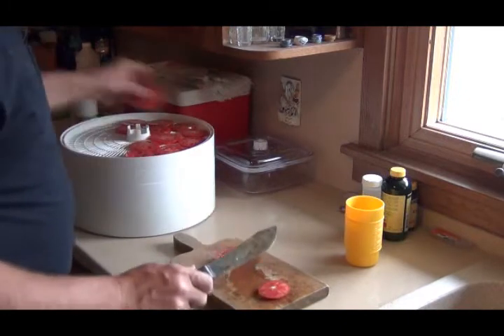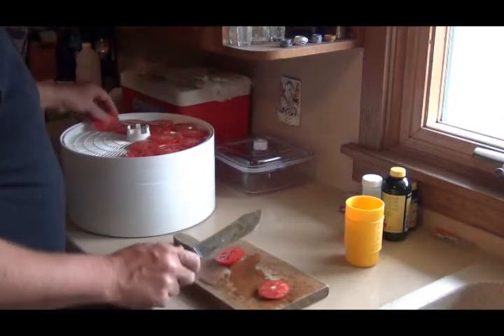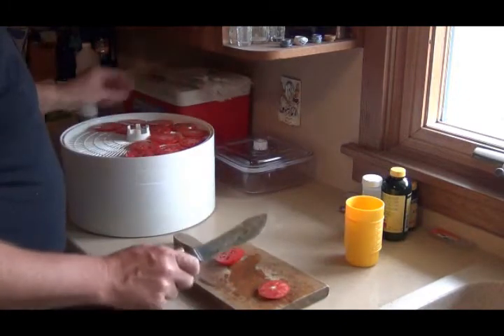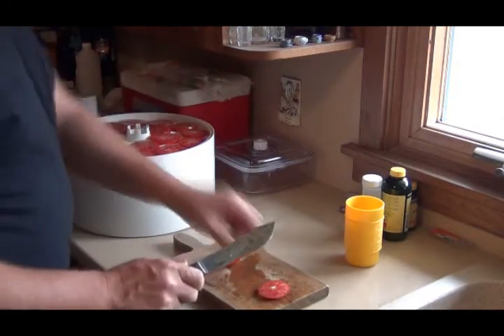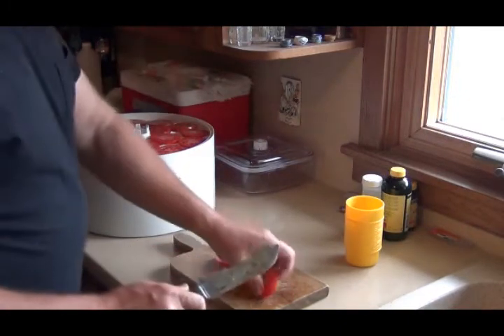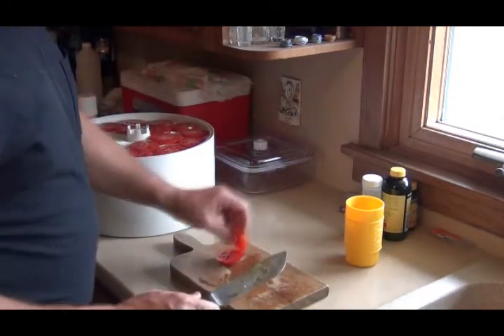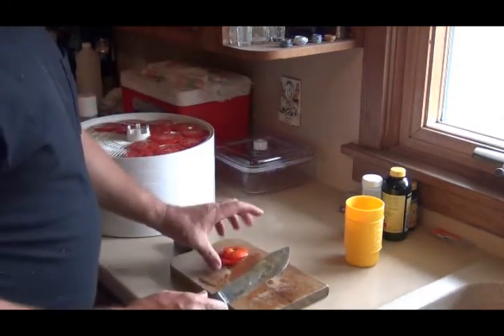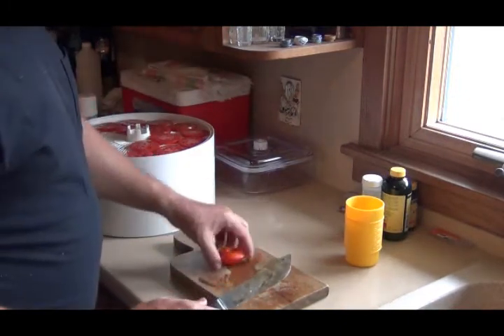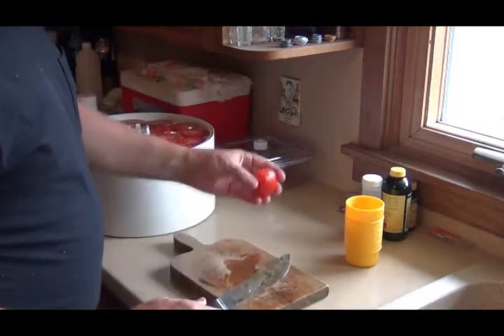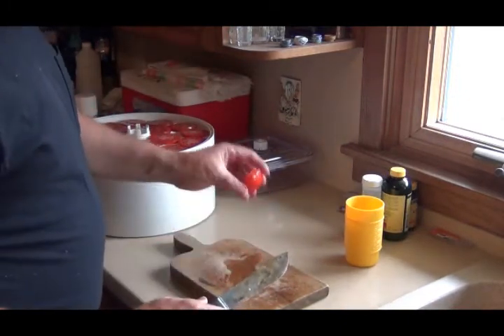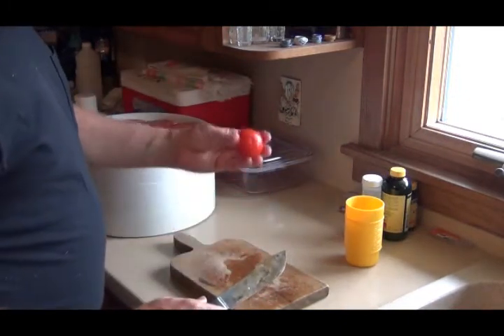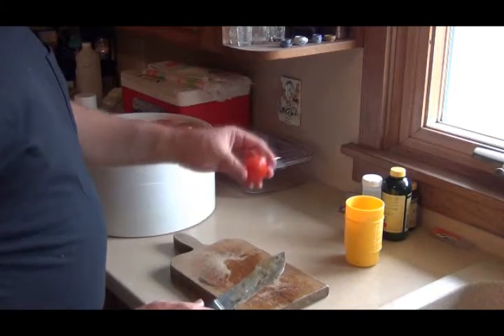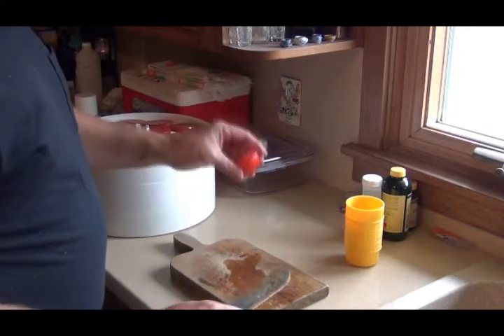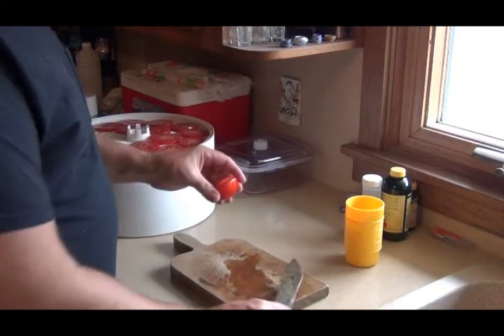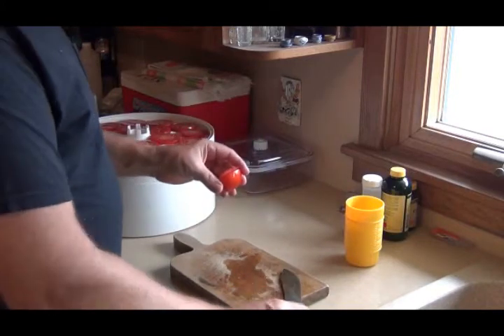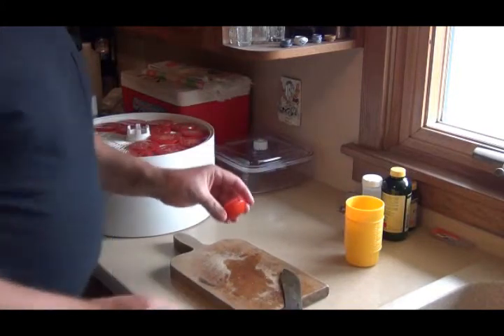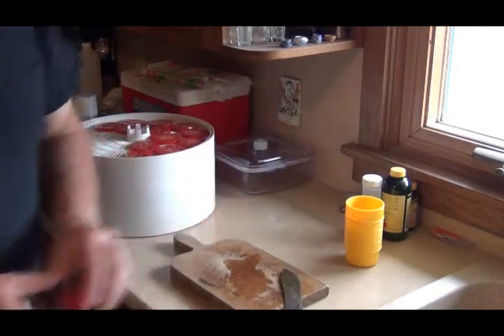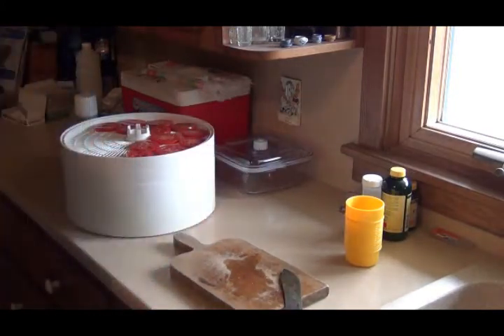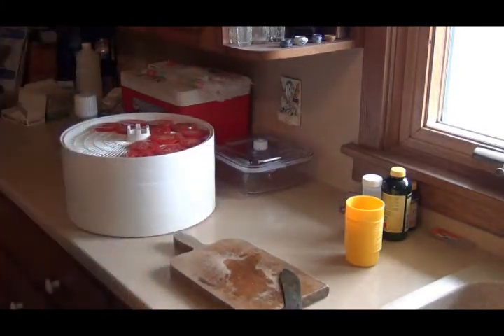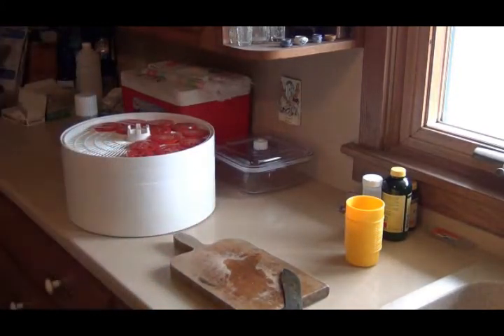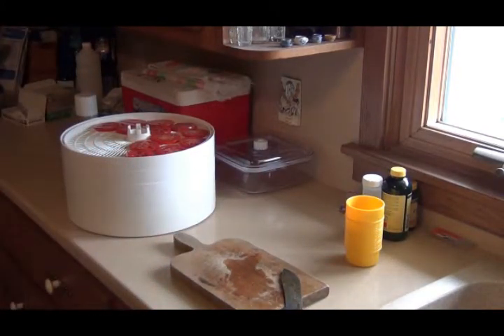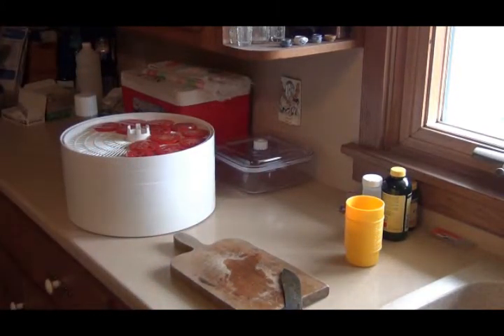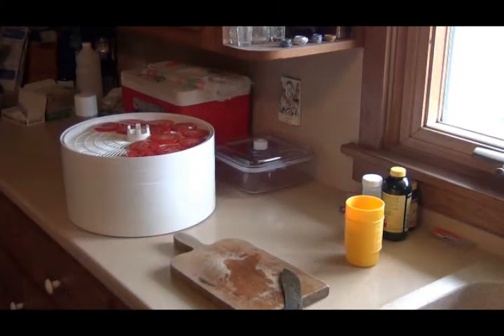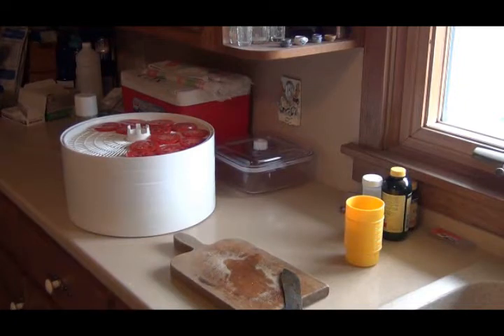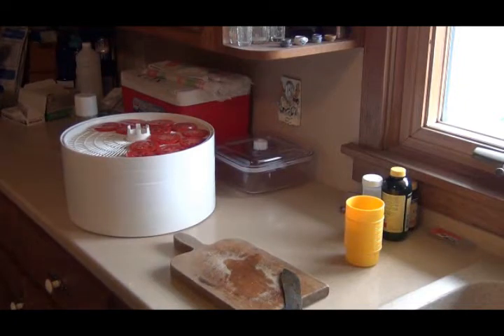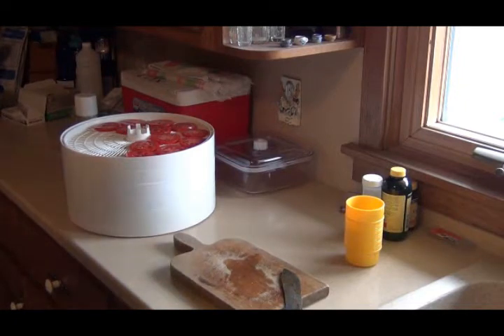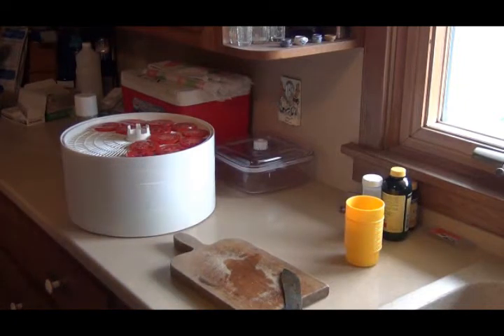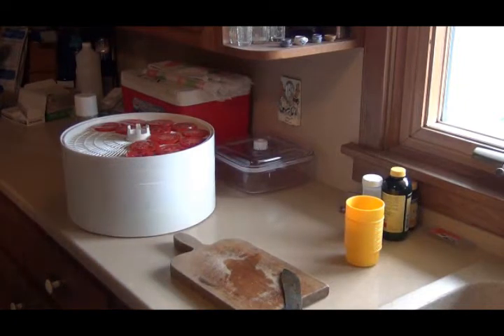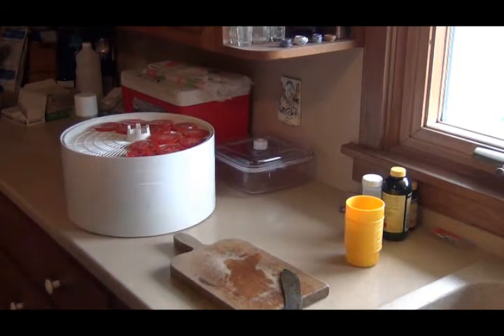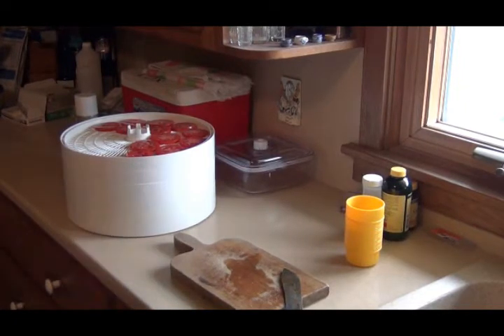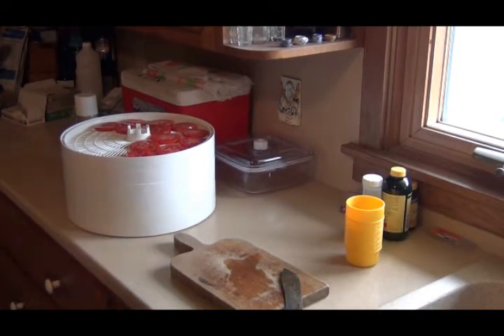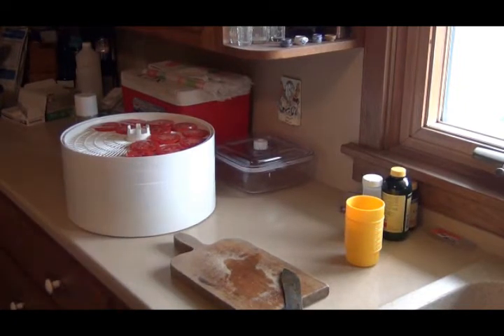I've never dehydrated tomatoes. I'm not going to mess with these — they're just going back into the compost. Just thought I'd show you that knife. I was kind of impressed with it.